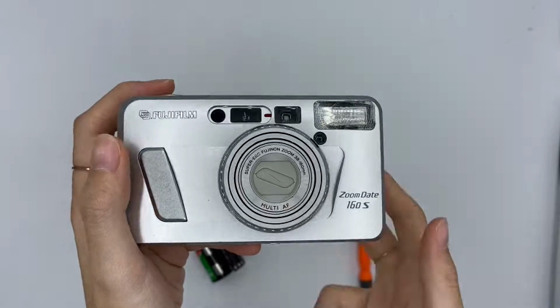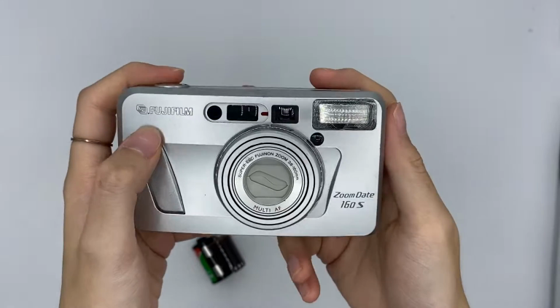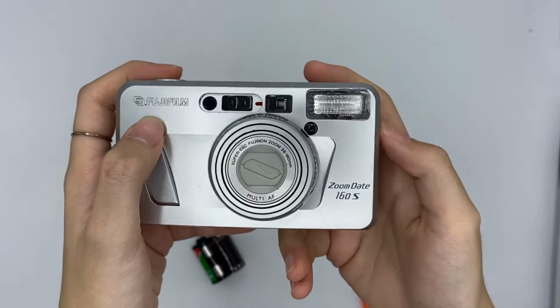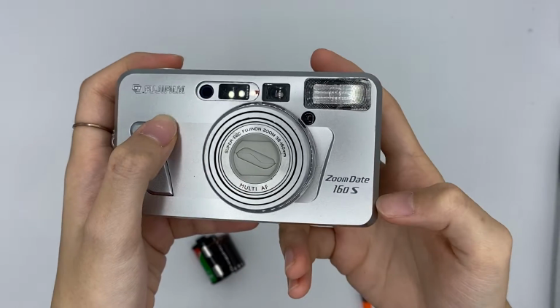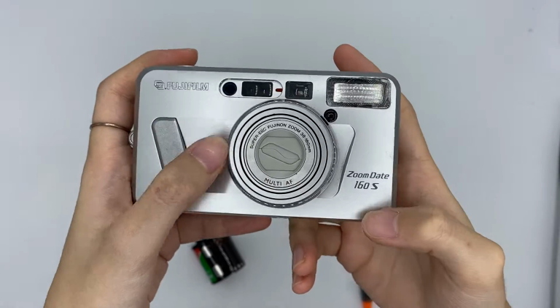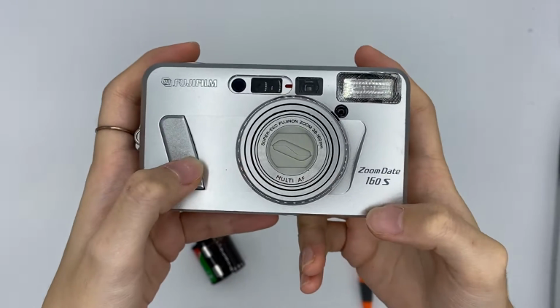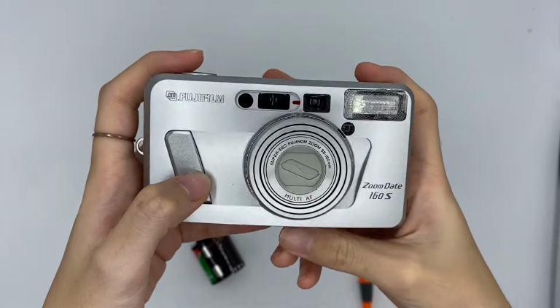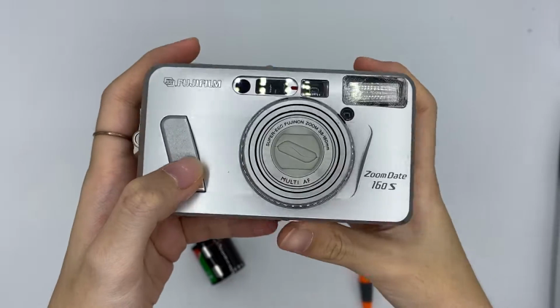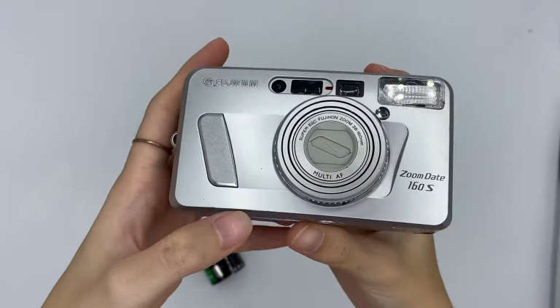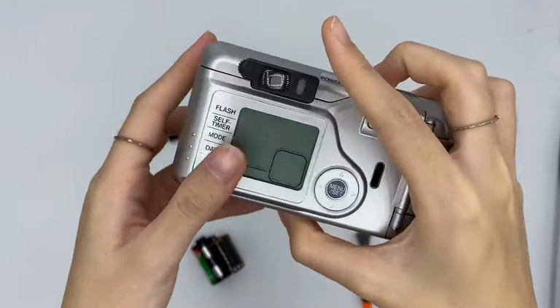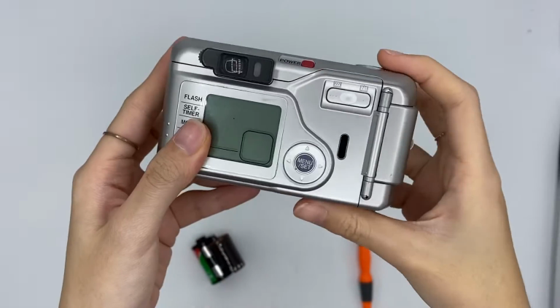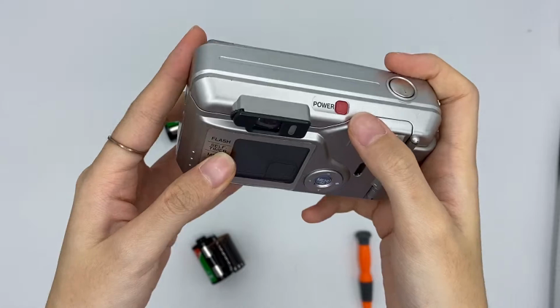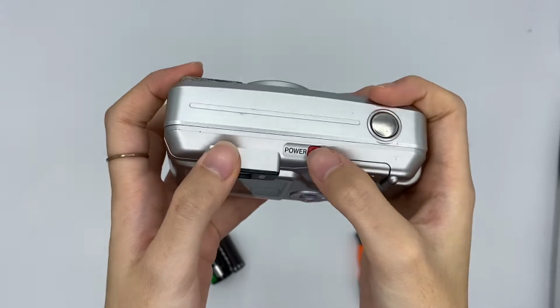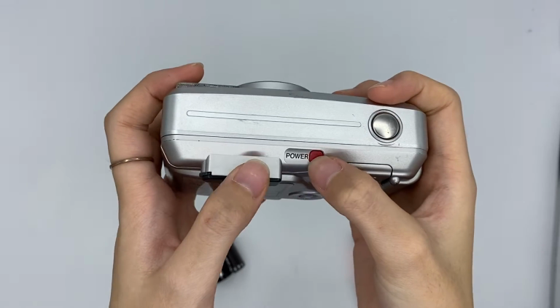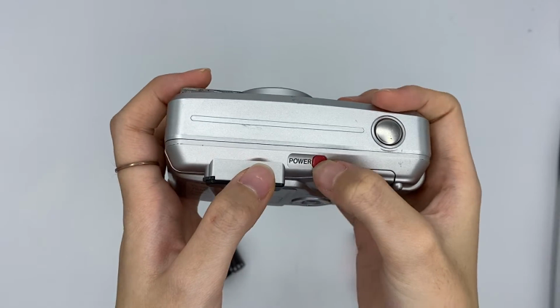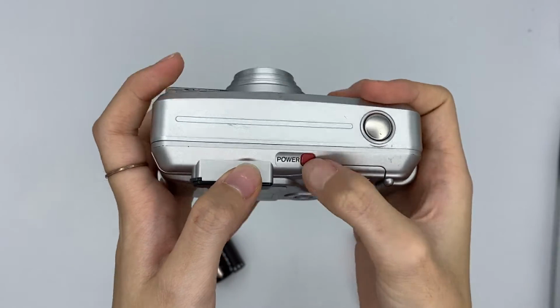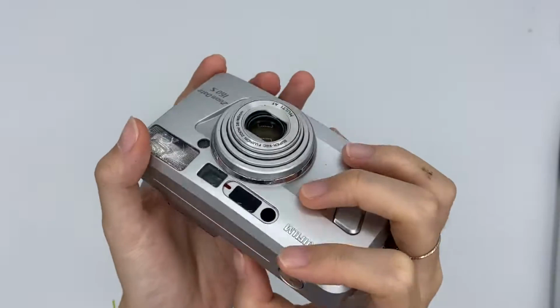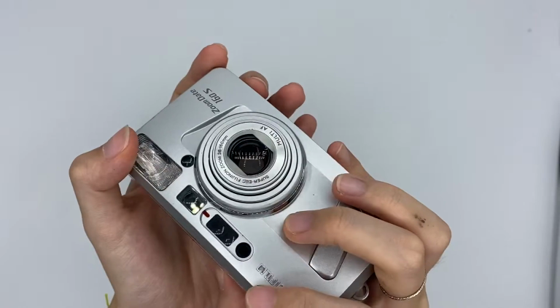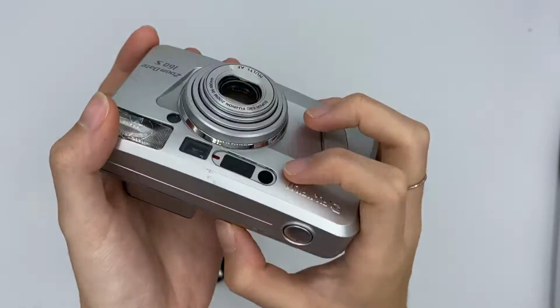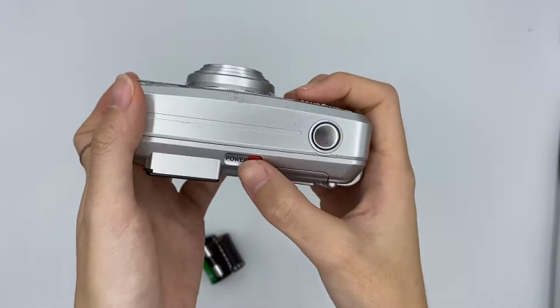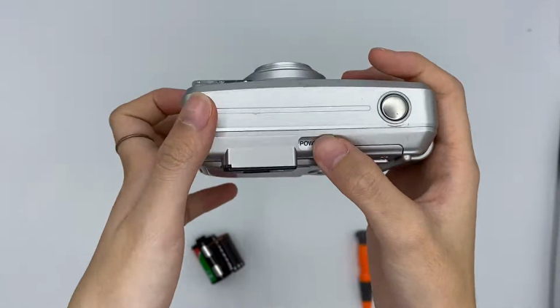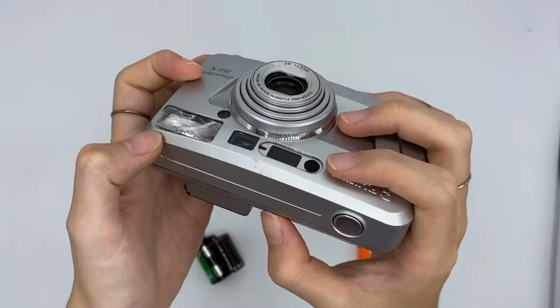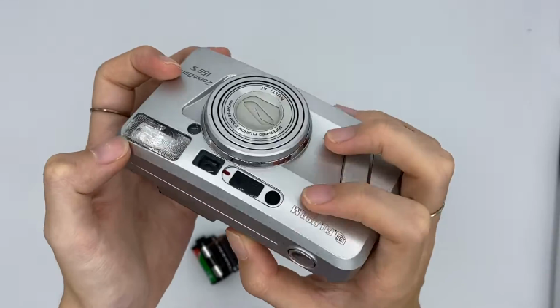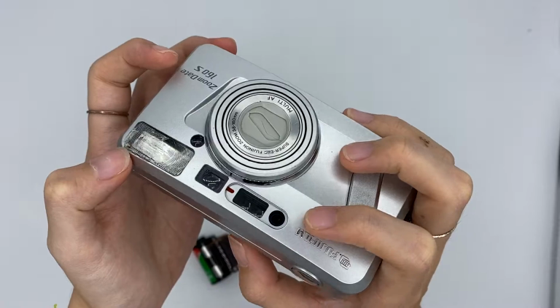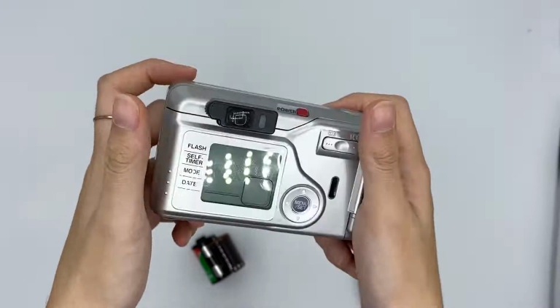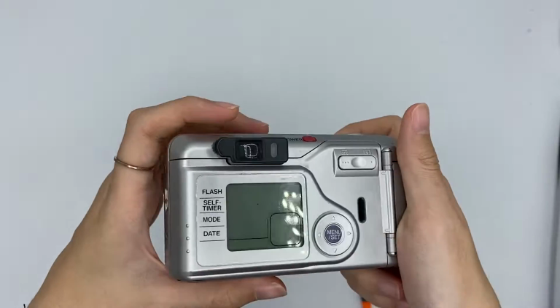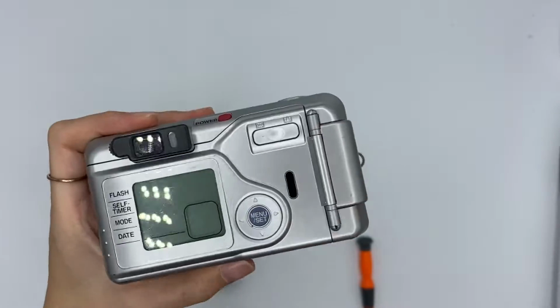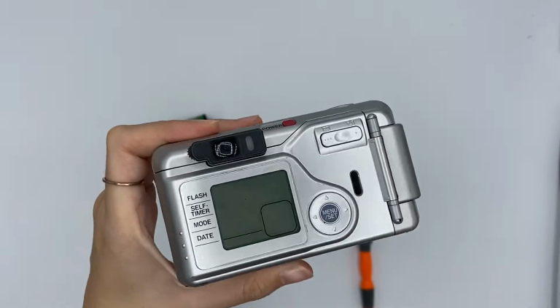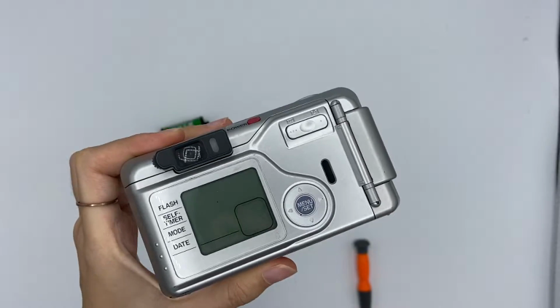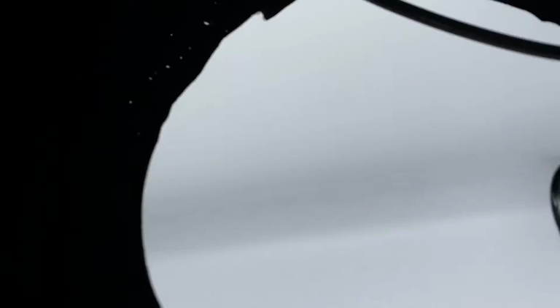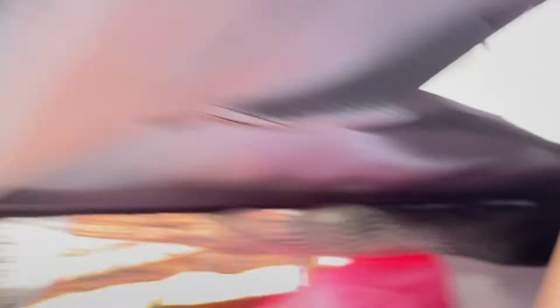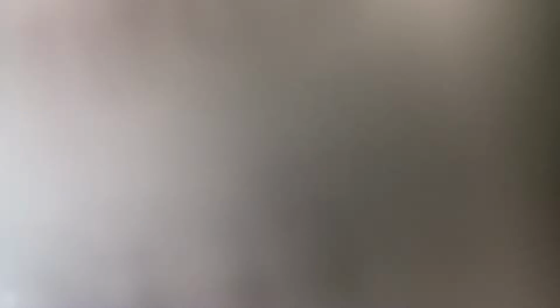This is the Fujifilm Zoom Date 160S camera. This is how the camera looks like. This one is the power on/off button — you can press one time to turn it on and press another time to close it. I'll be showing you from the viewfinder video.